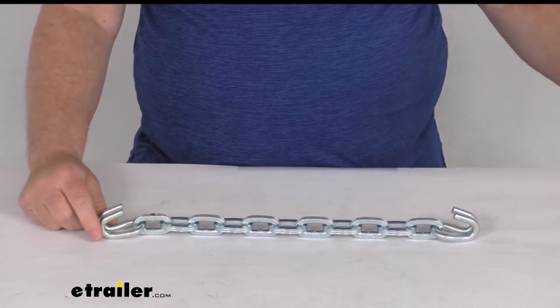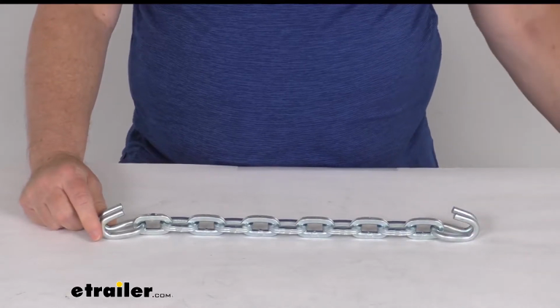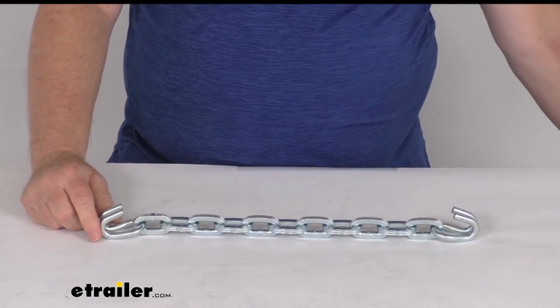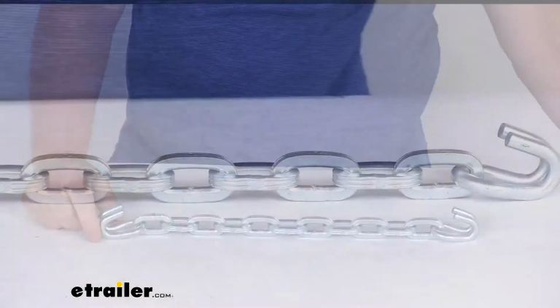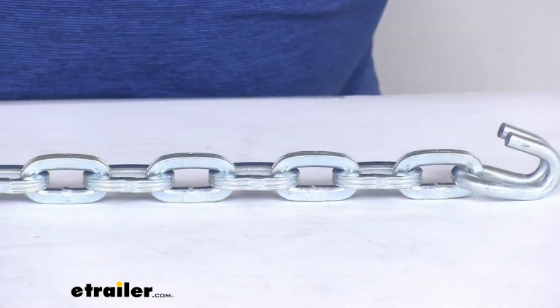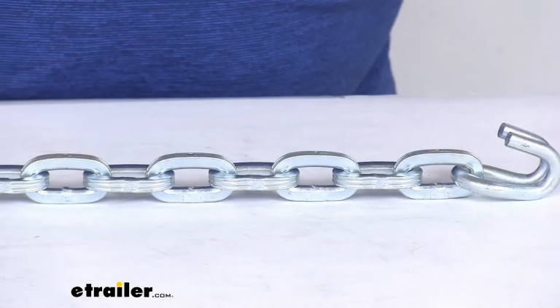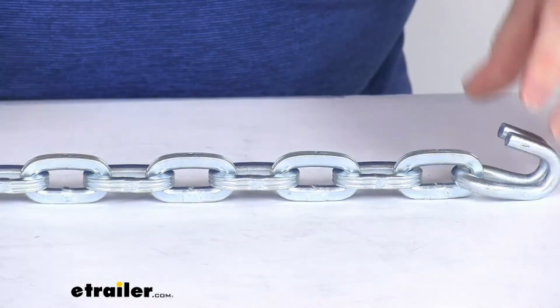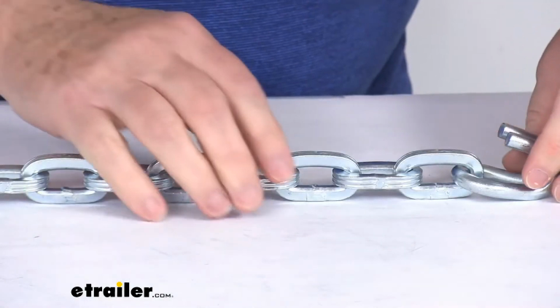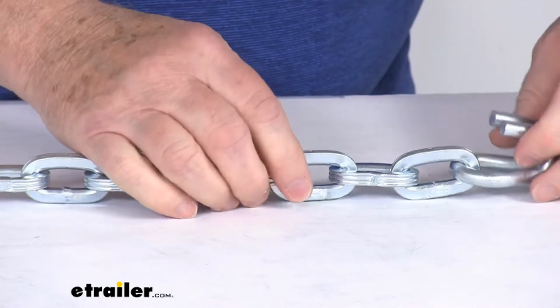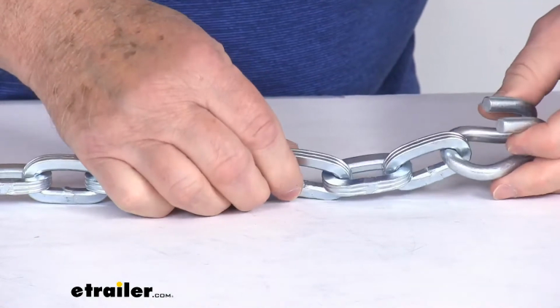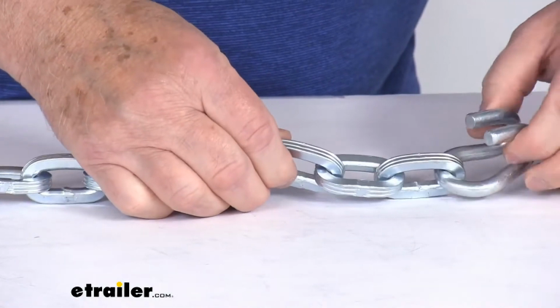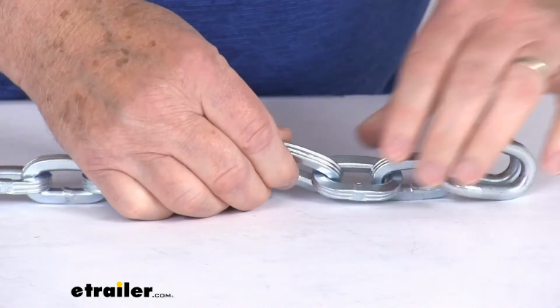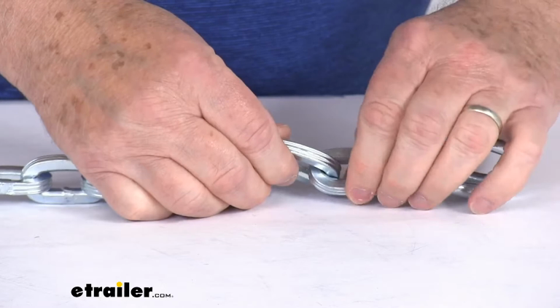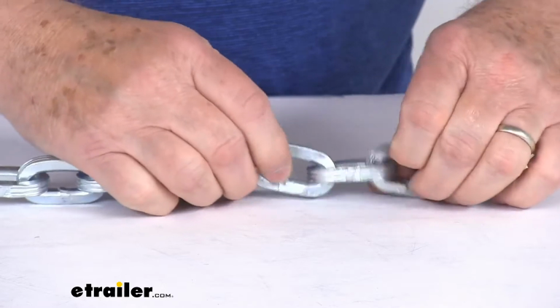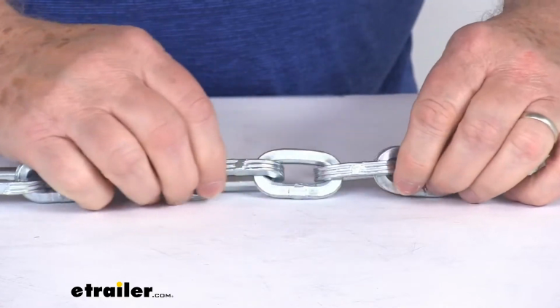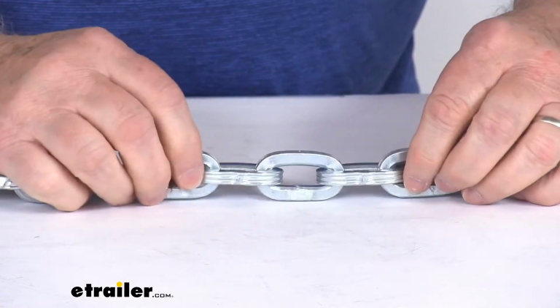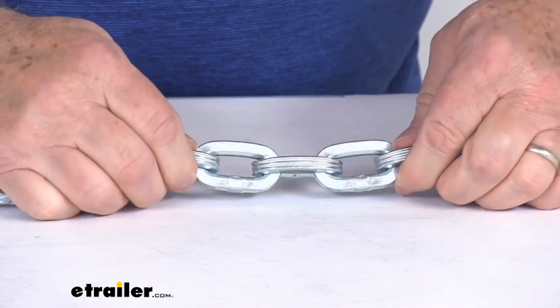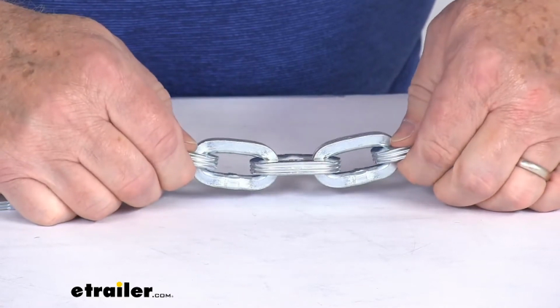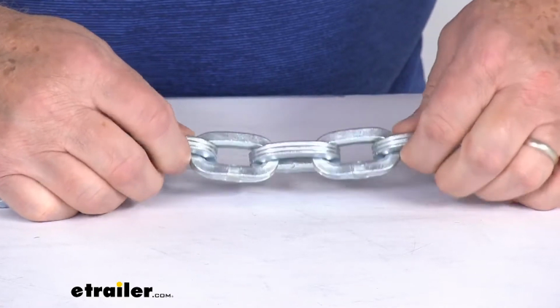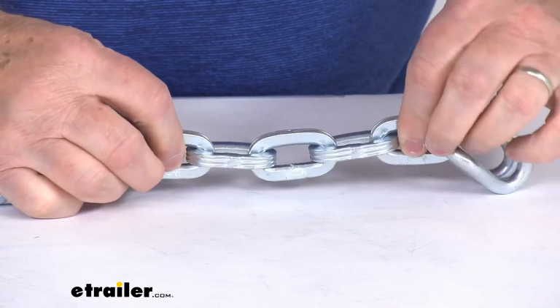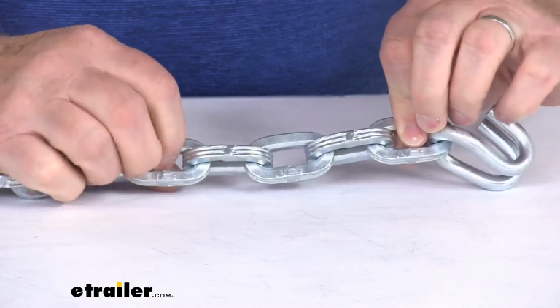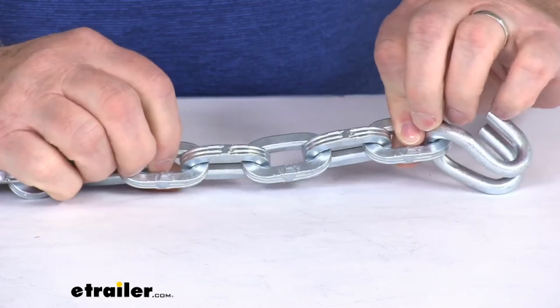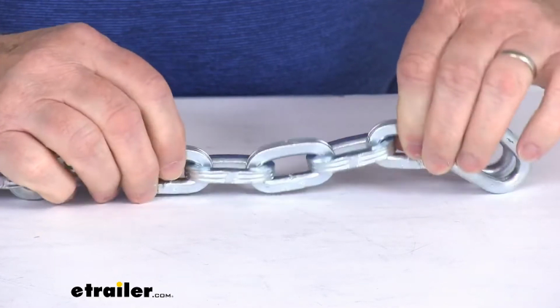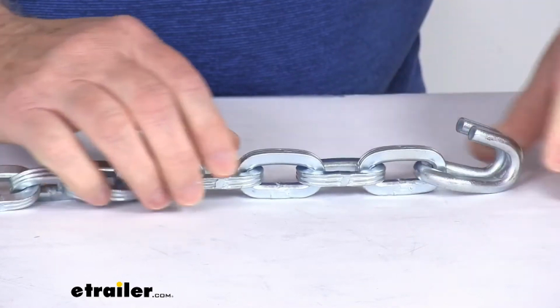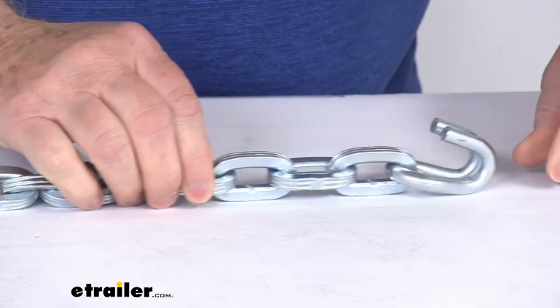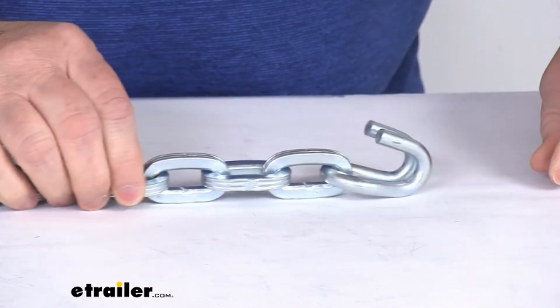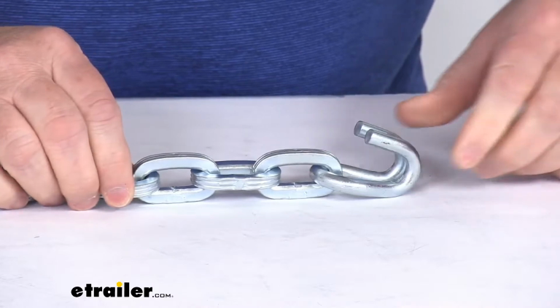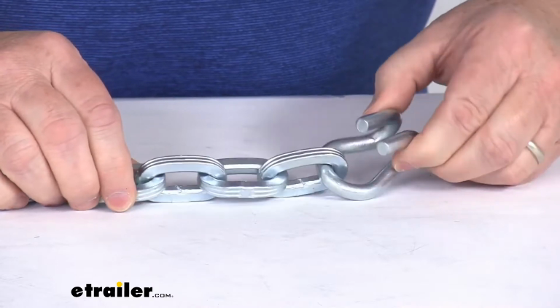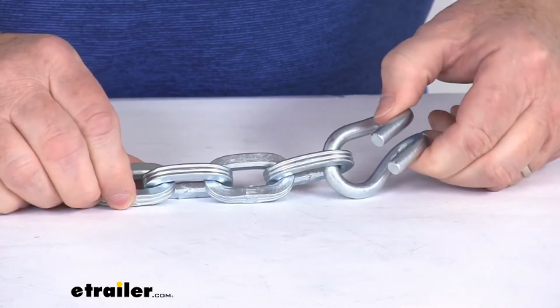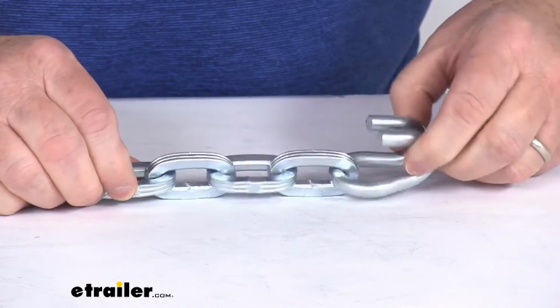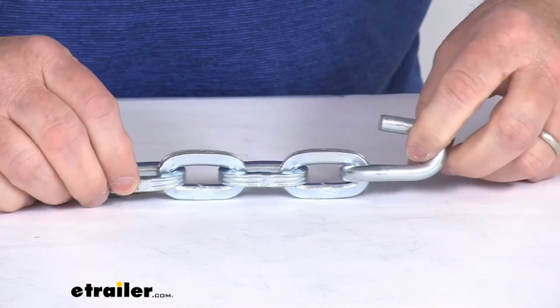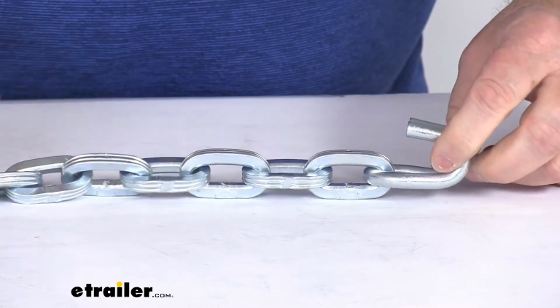Just want to zoom in to show you what we're talking about with the square links — you can see this is the design of what a square link looks like. And again, there's your end hook on the end.